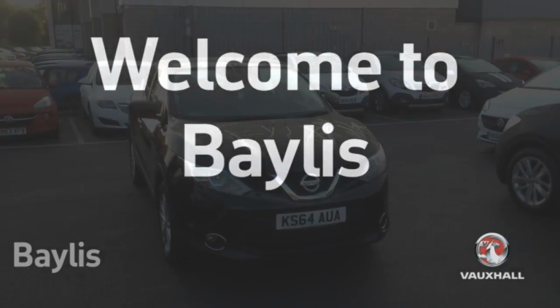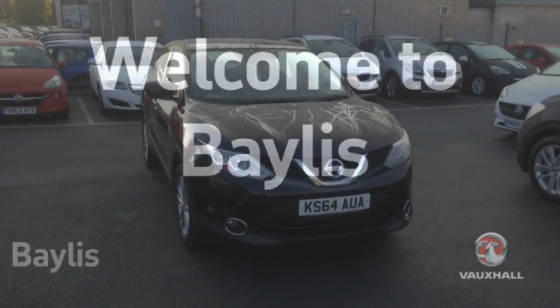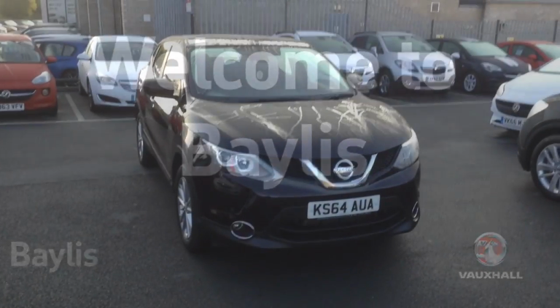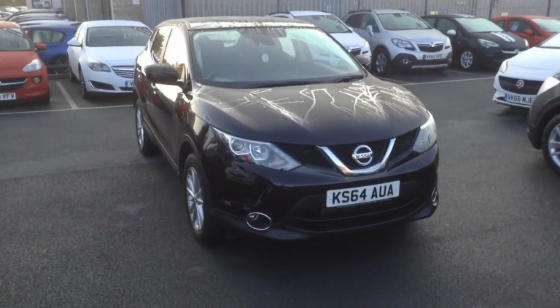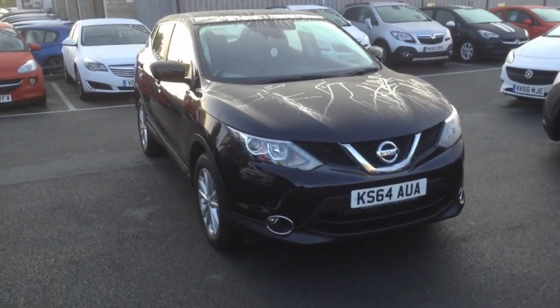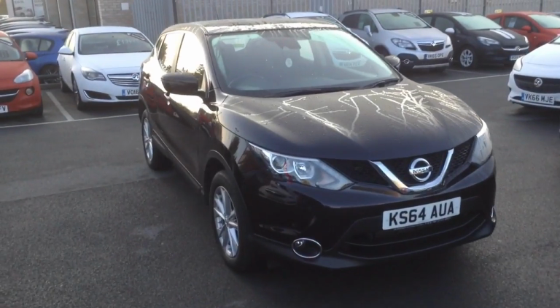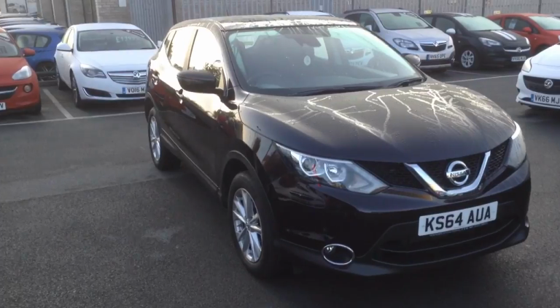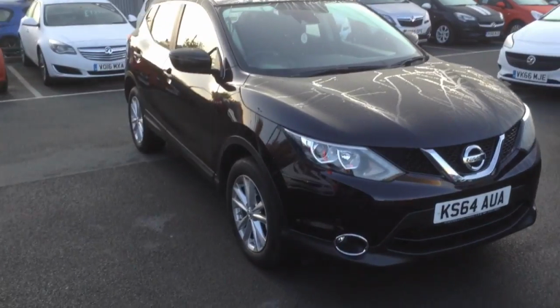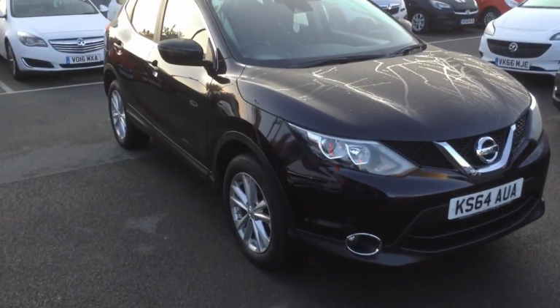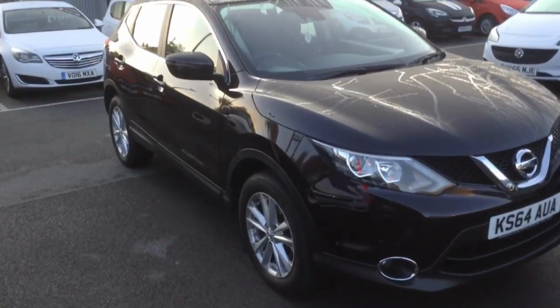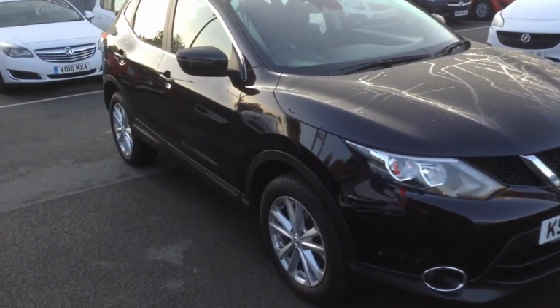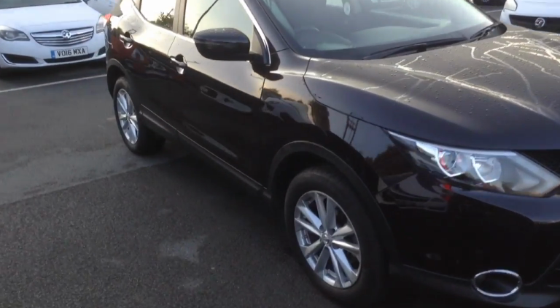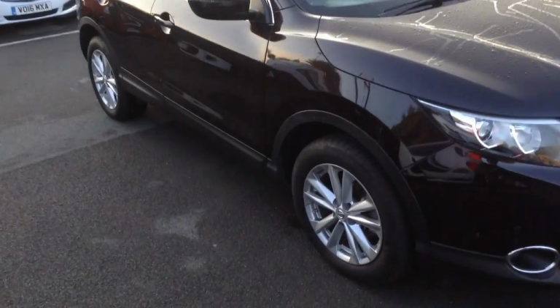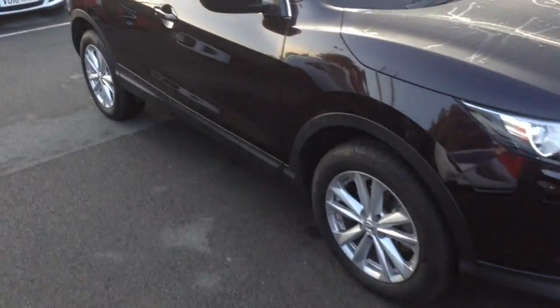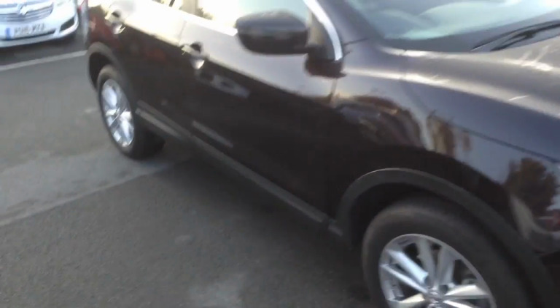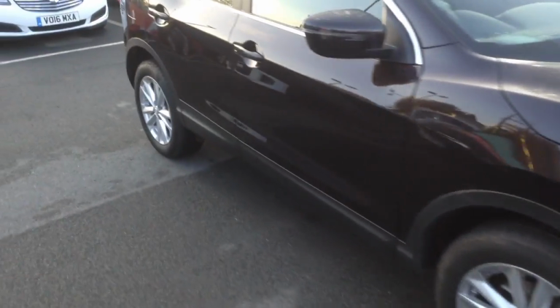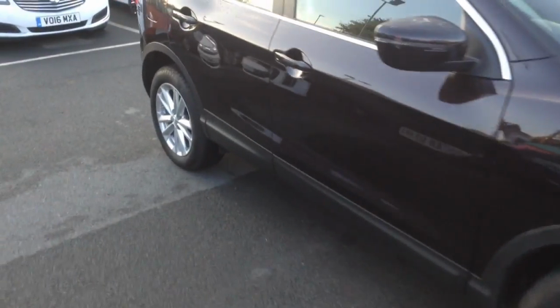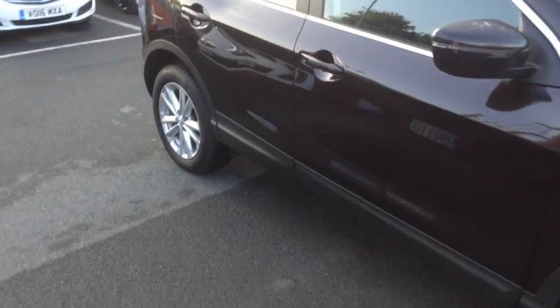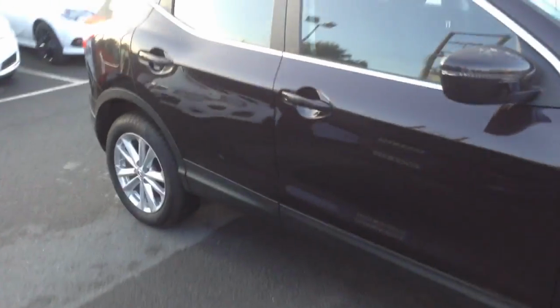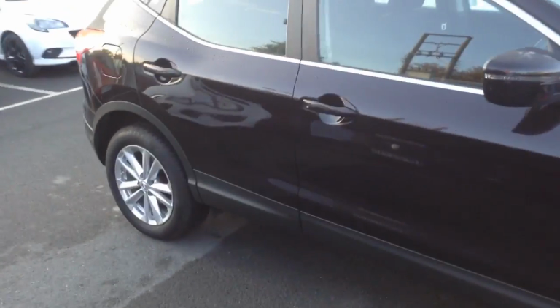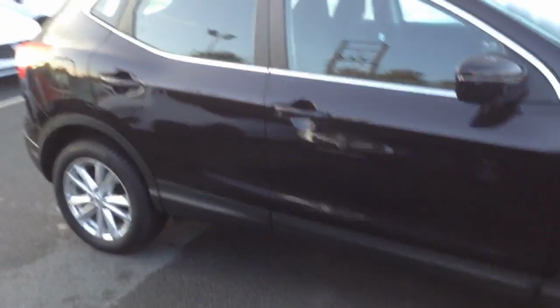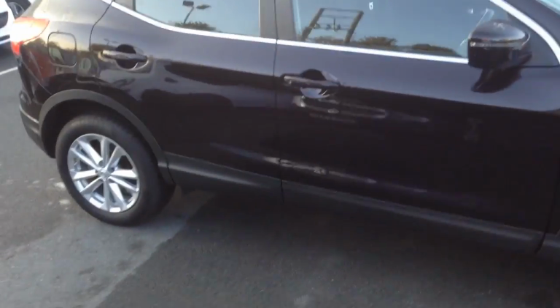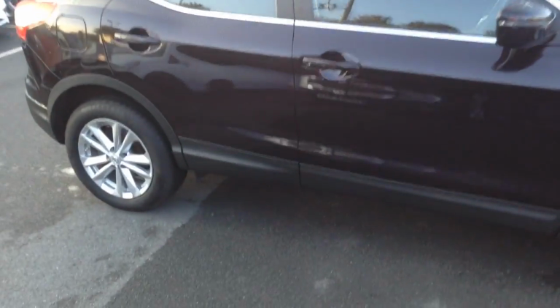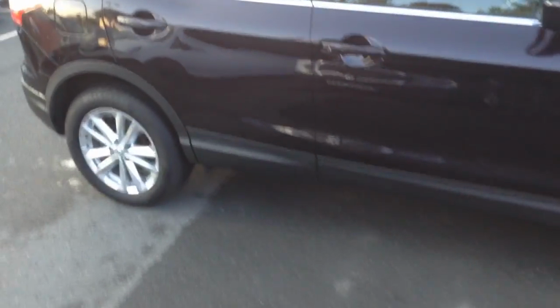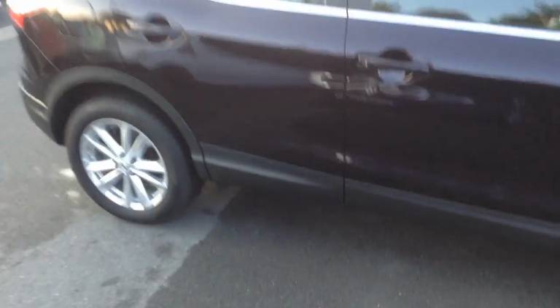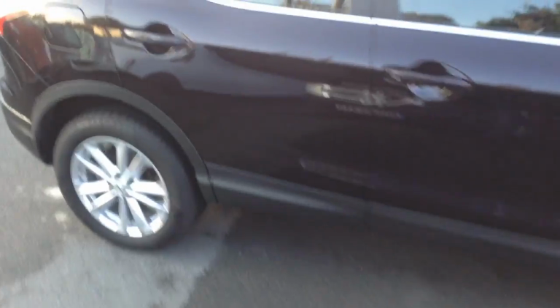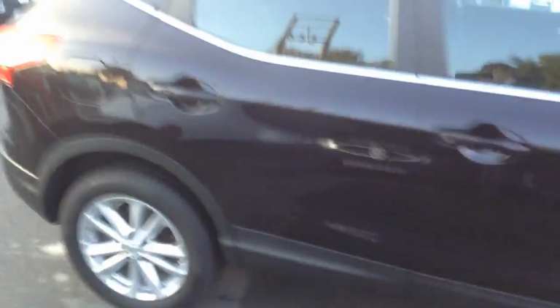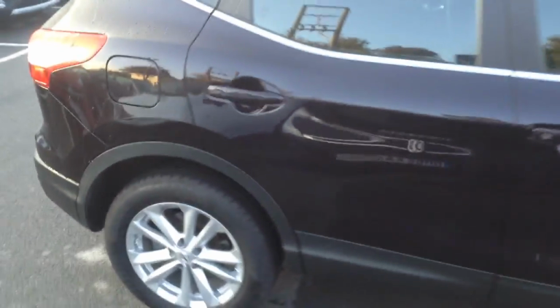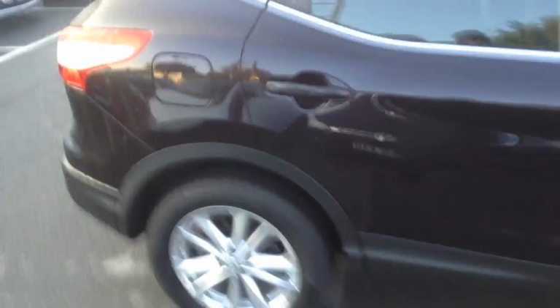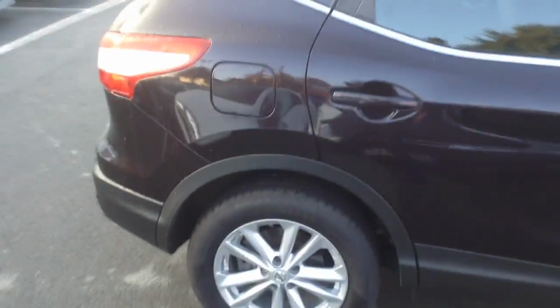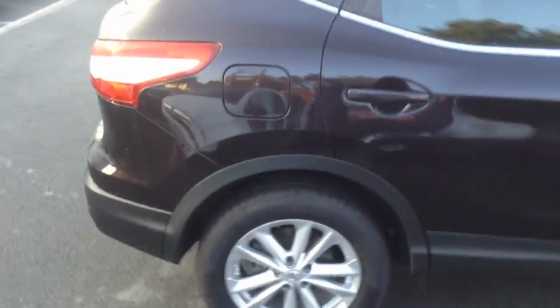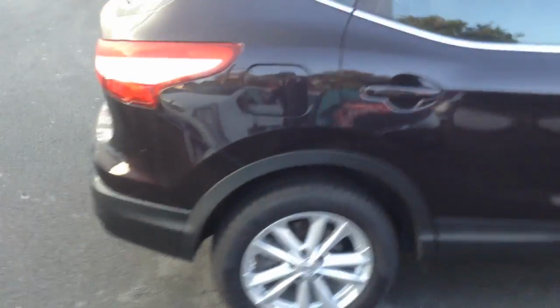Welcome to Bayless Fox in Hereford. The car we're looking at here is a 64 plate Nissan Qashqai. It's a 1.2 turbo engine.